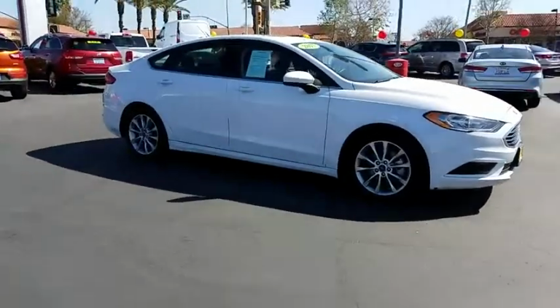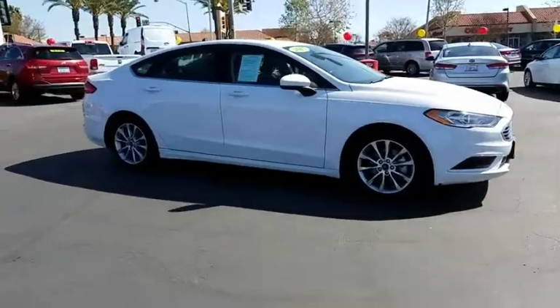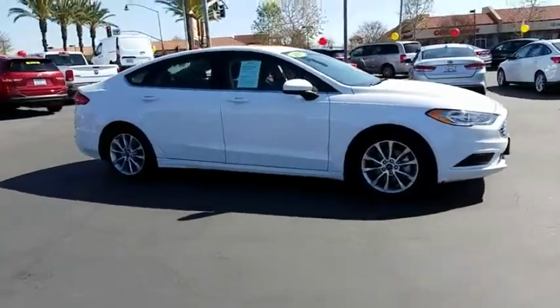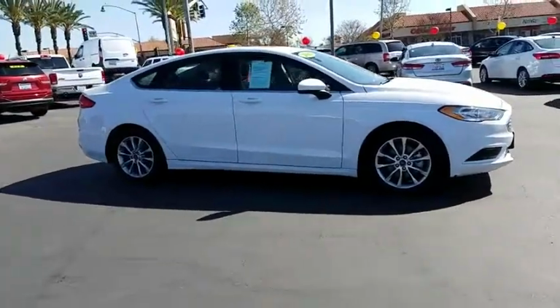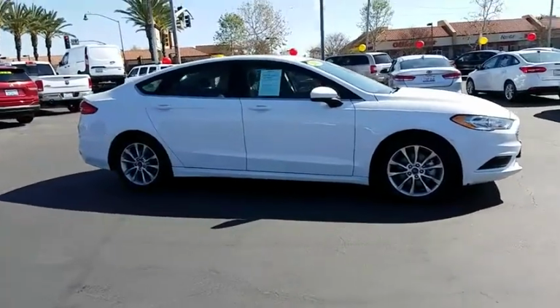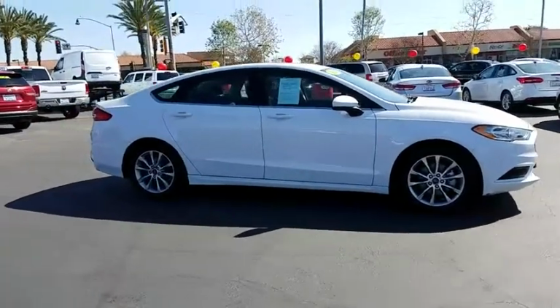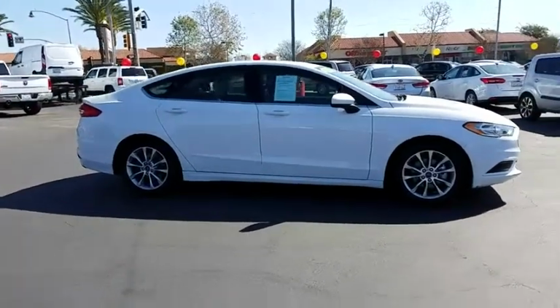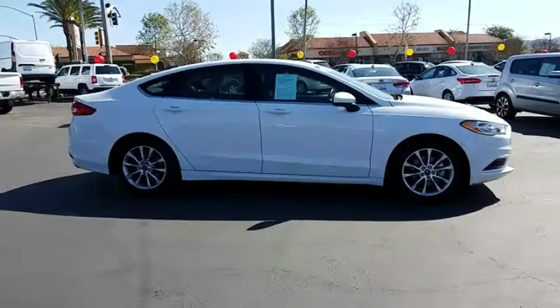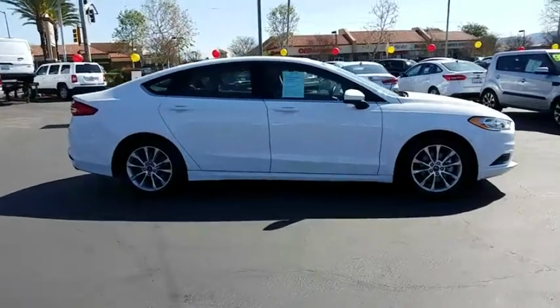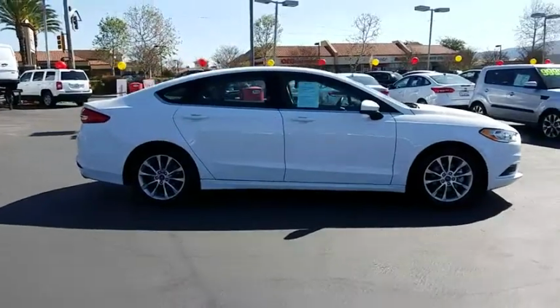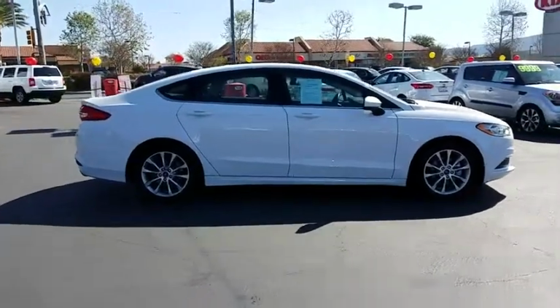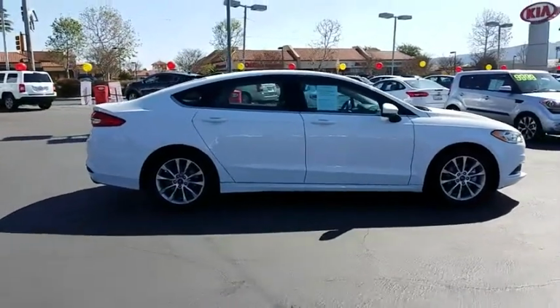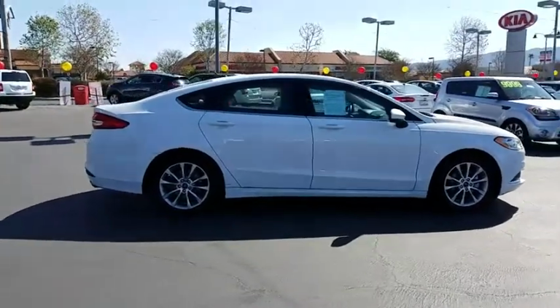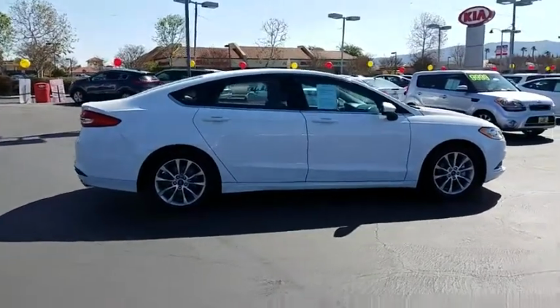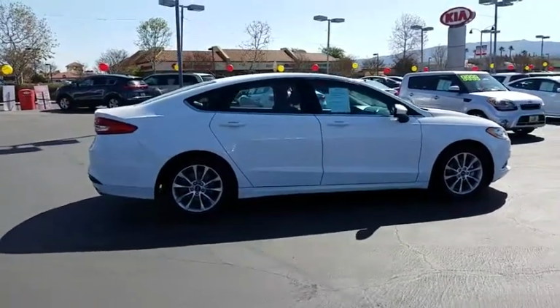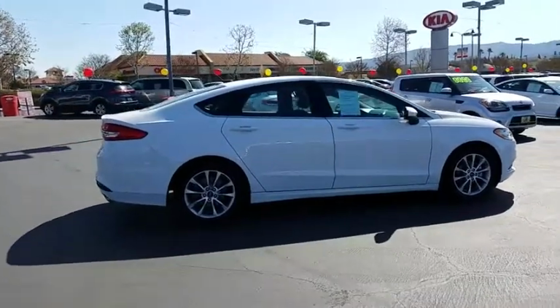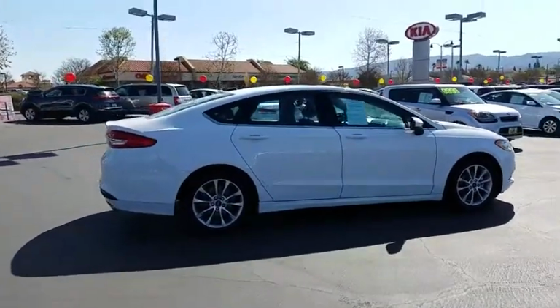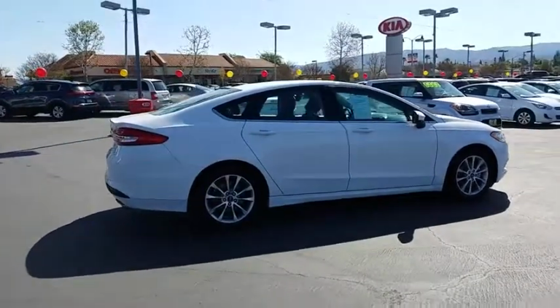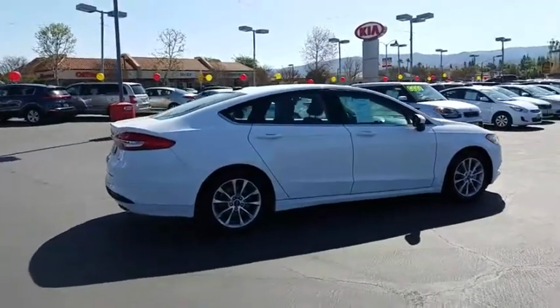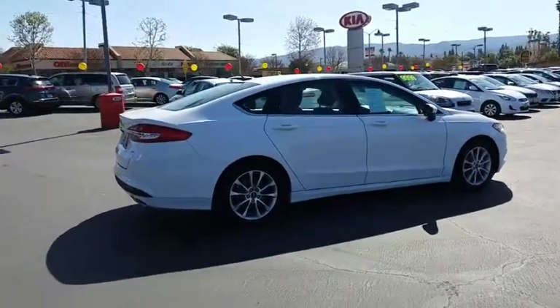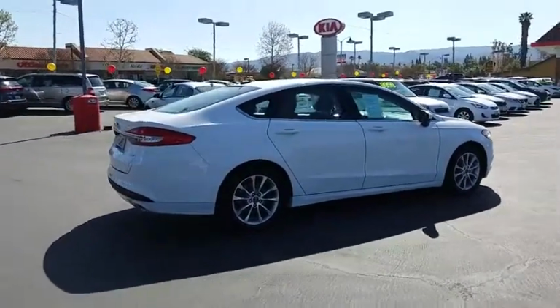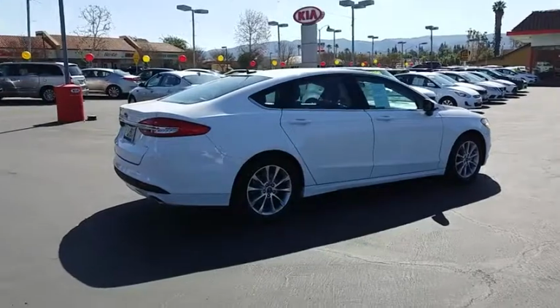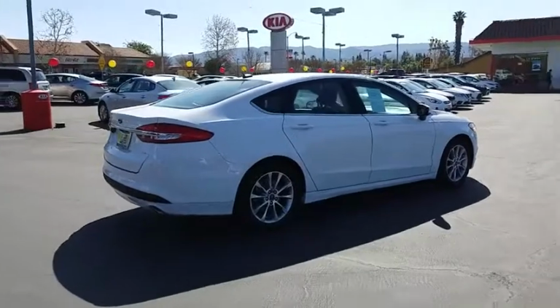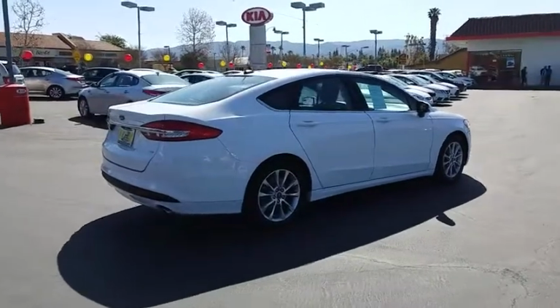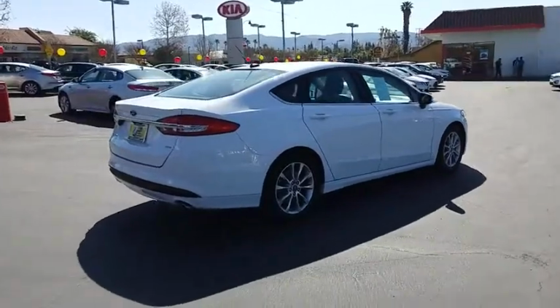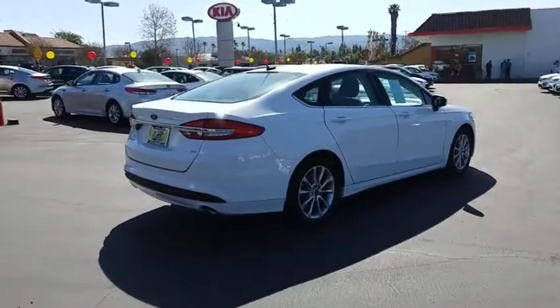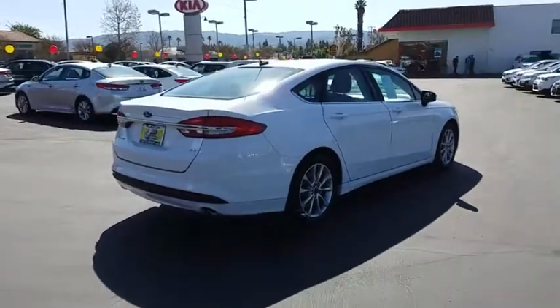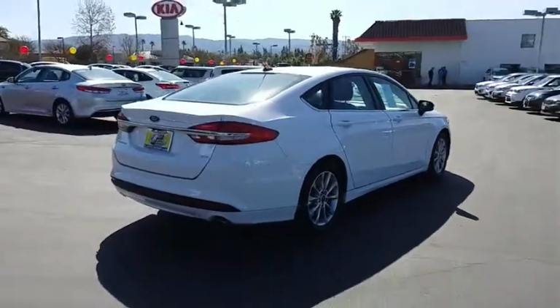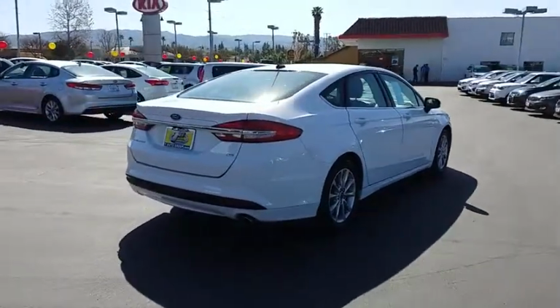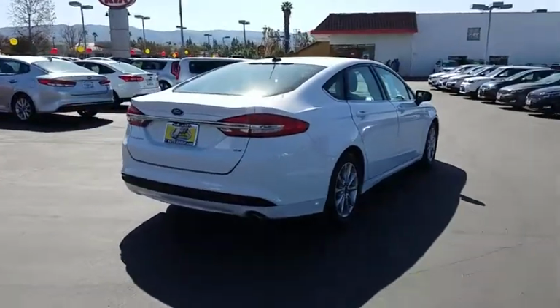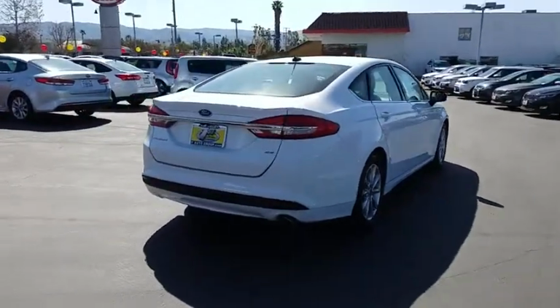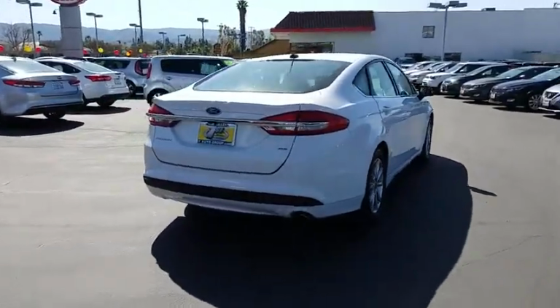Stability control, traction control, keyless entry, anti-lock braking system, power passenger seat, backup camera, steering wheel audio controls, Bluetooth, adjustable steering wheel, power steering.